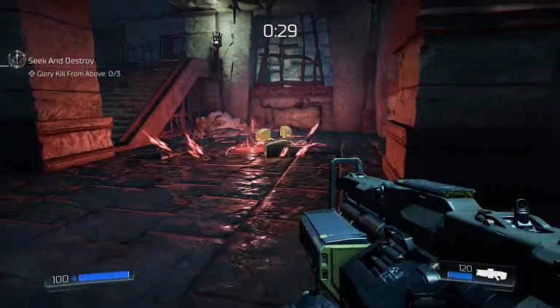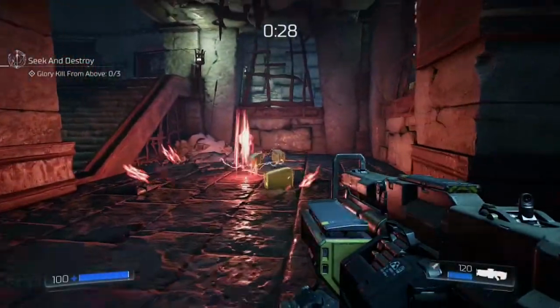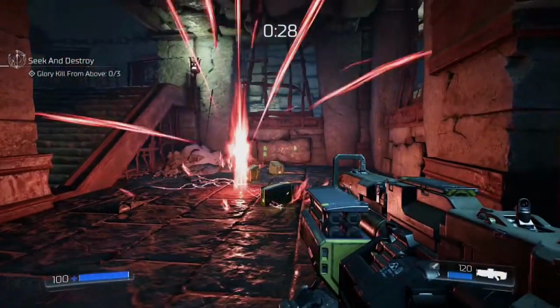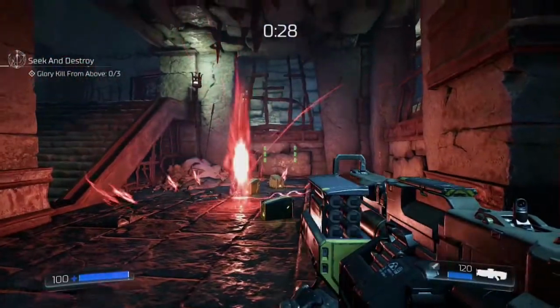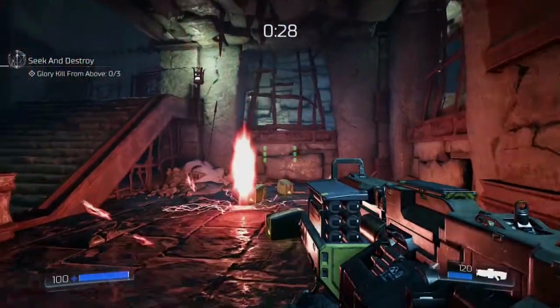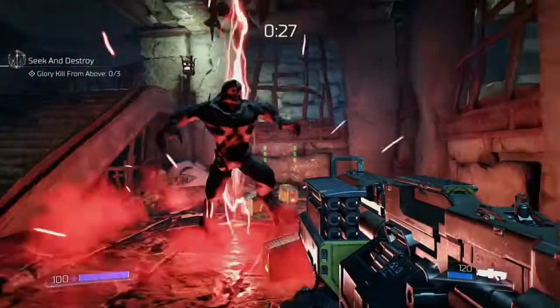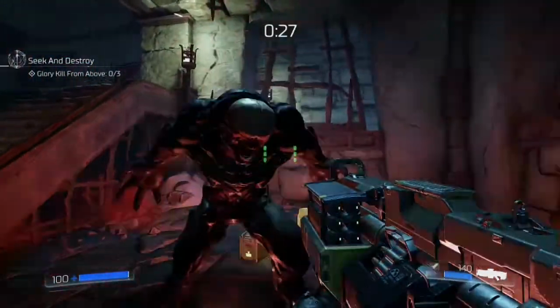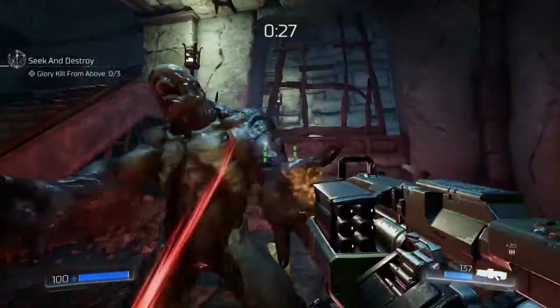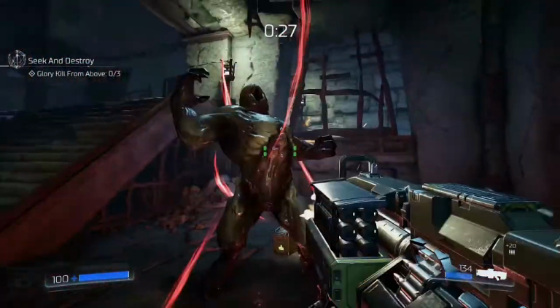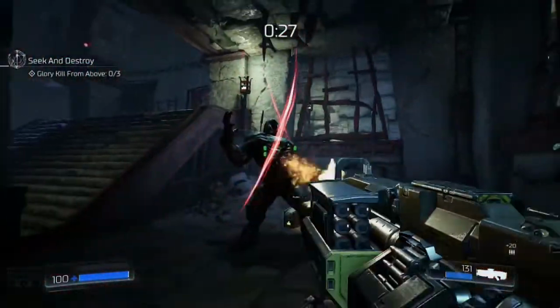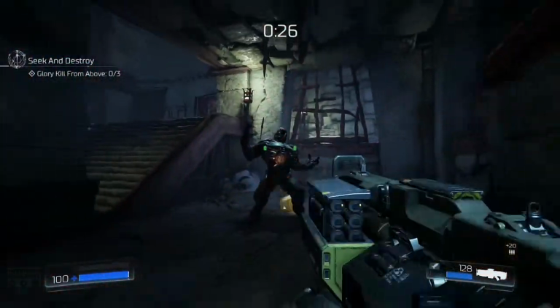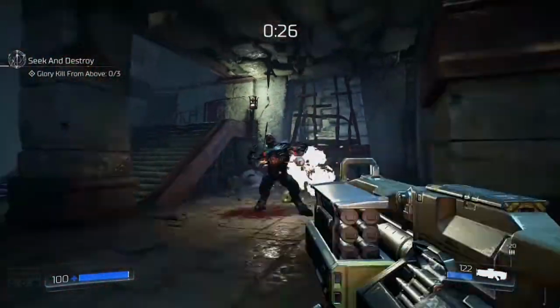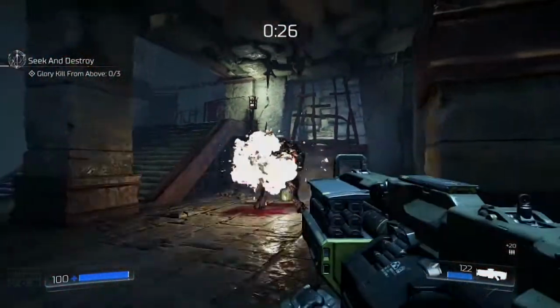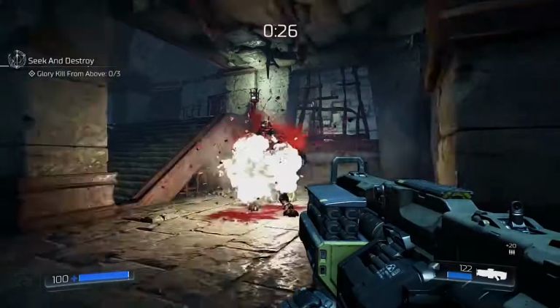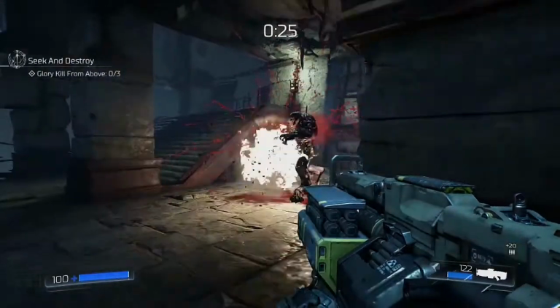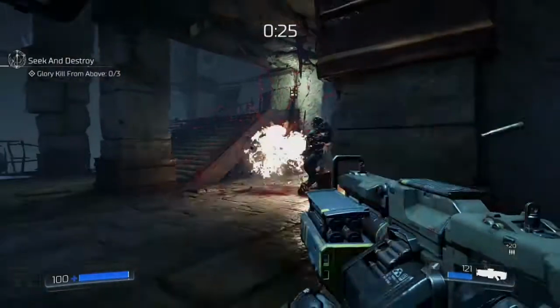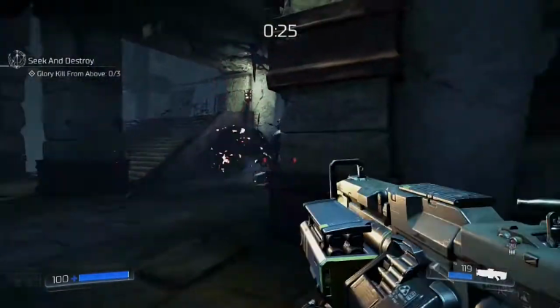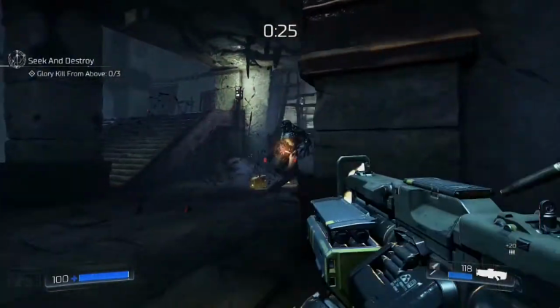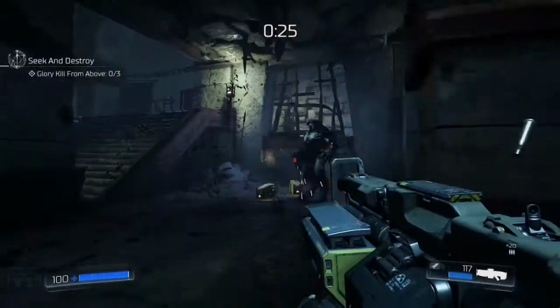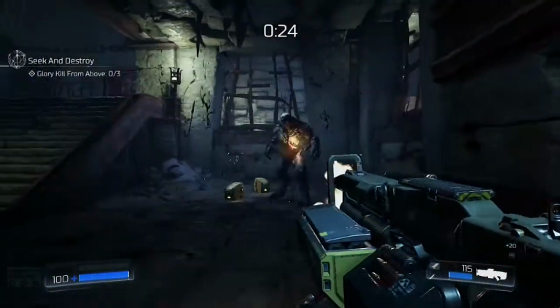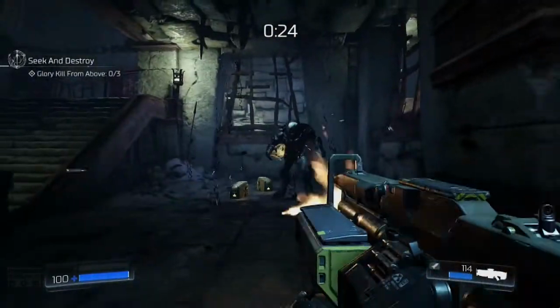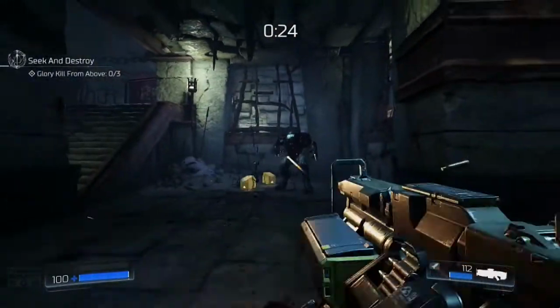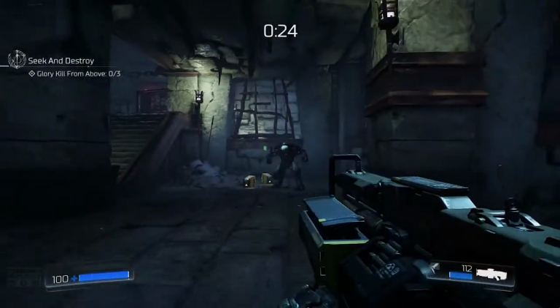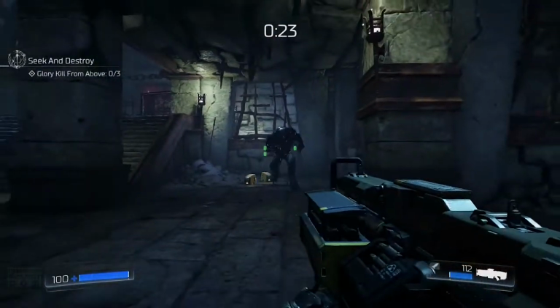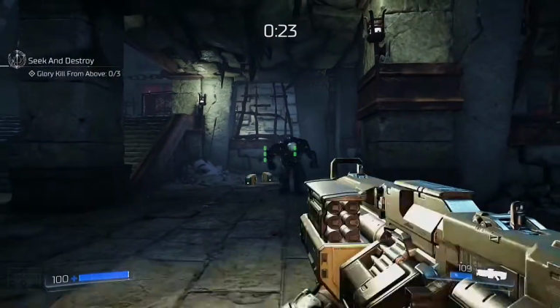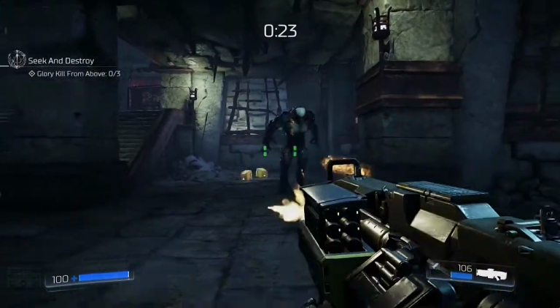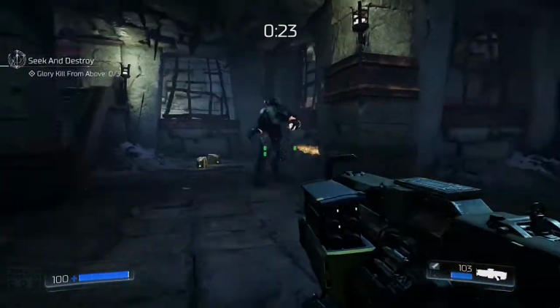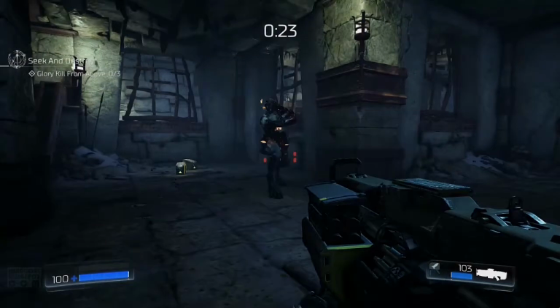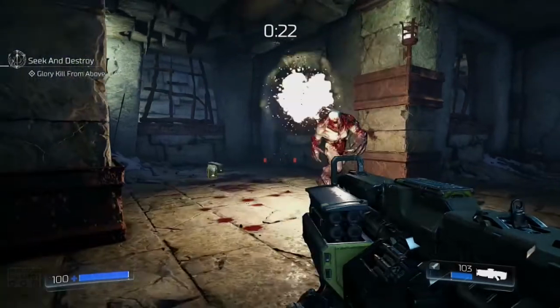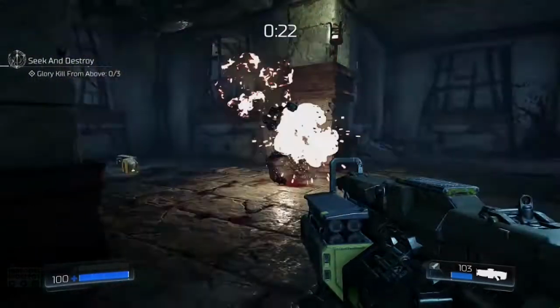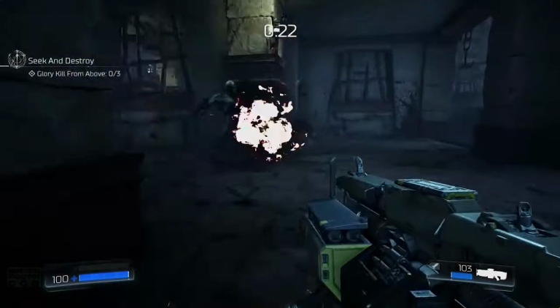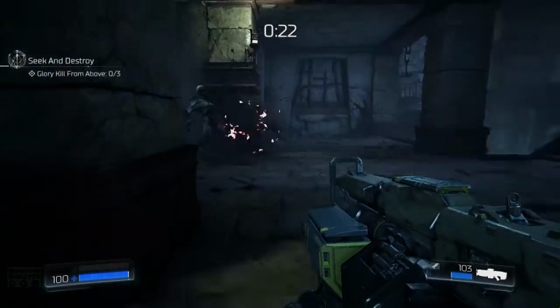Expend two sets of micro-missiles on a Hell Knight as soon as one pops up. You will significantly soften one up if you do this, eschewing the need for you to pump a bevy of rounds into the thing.